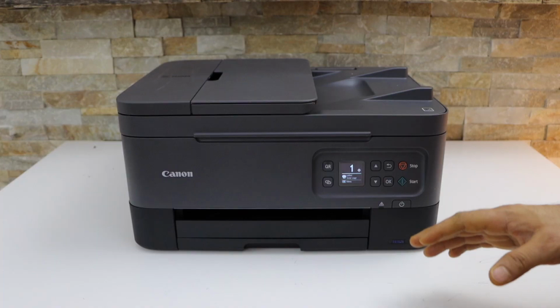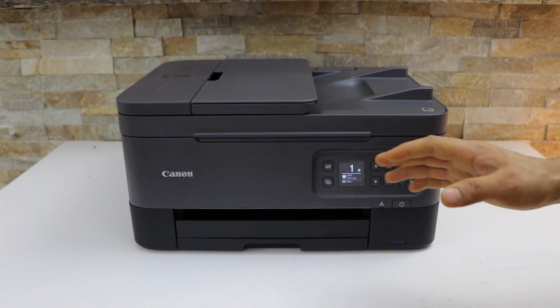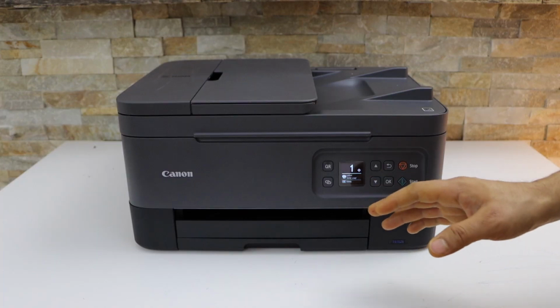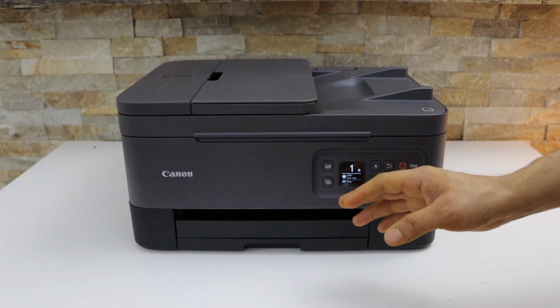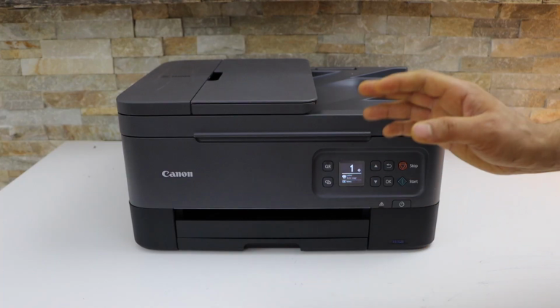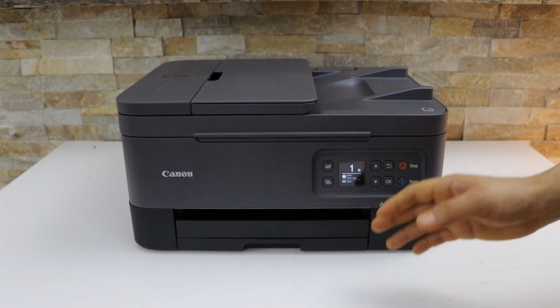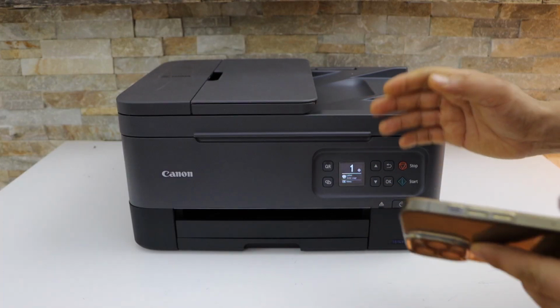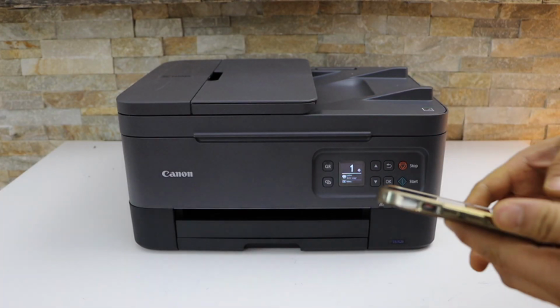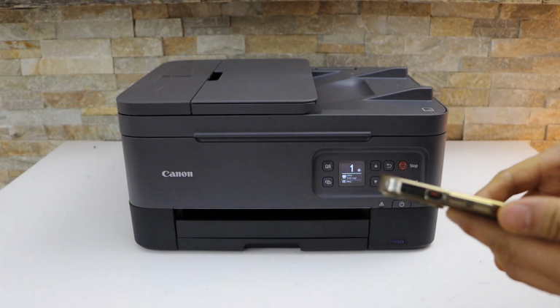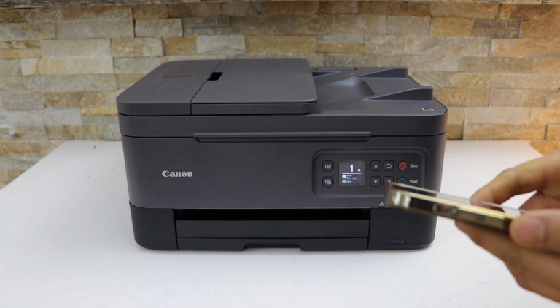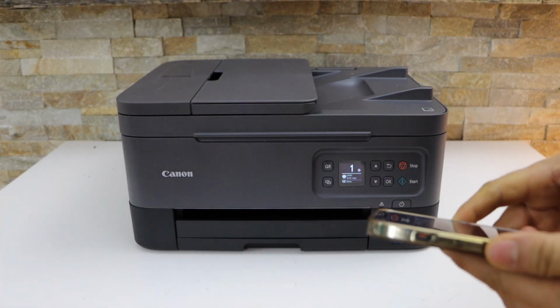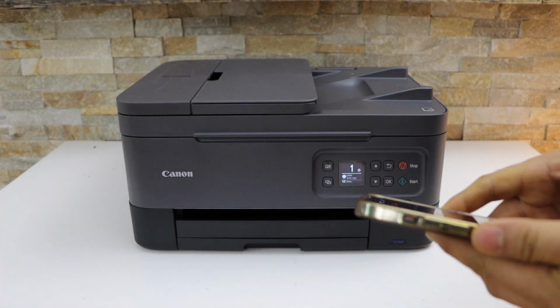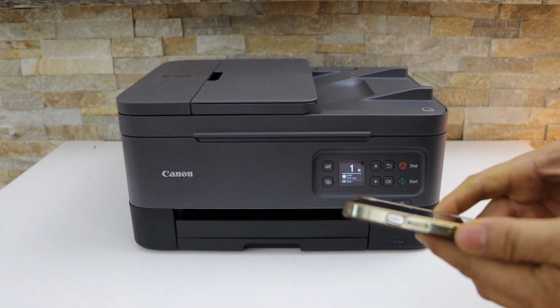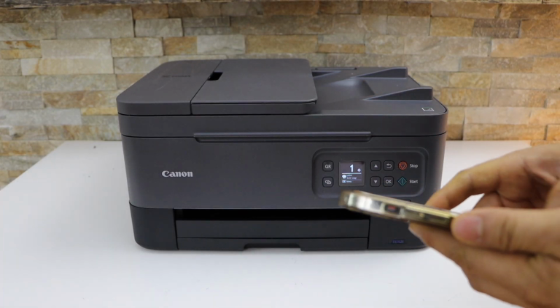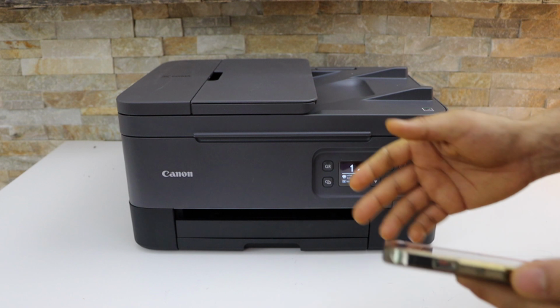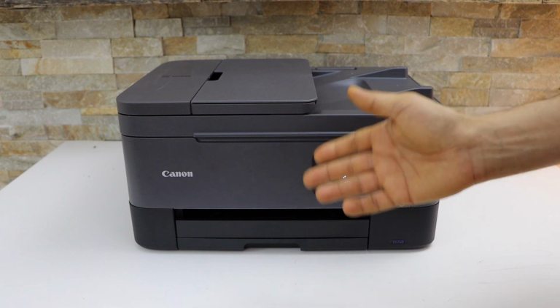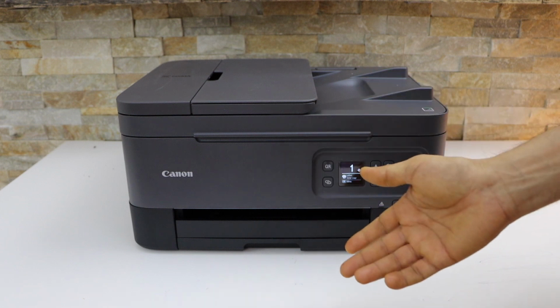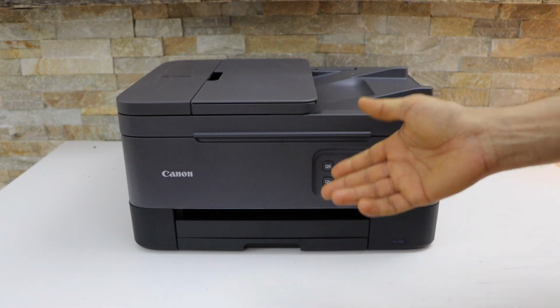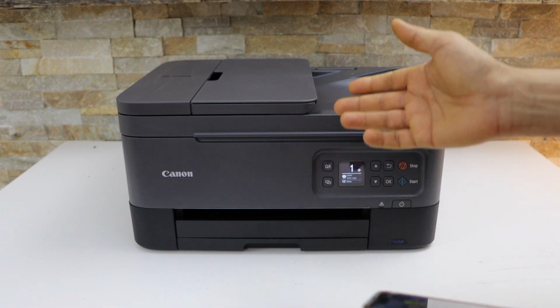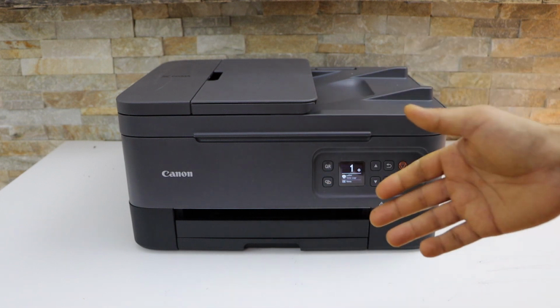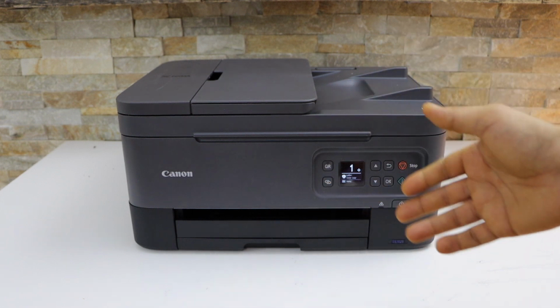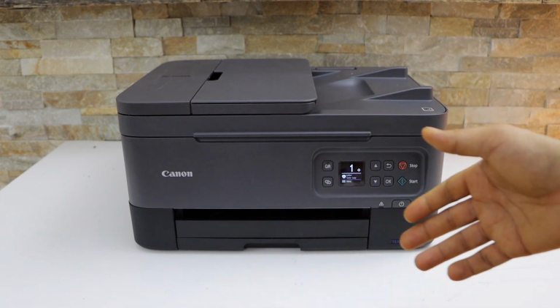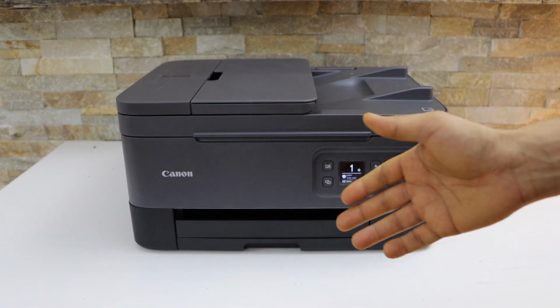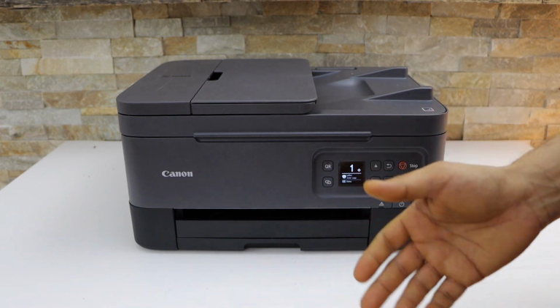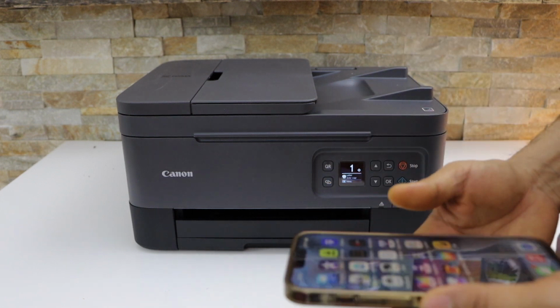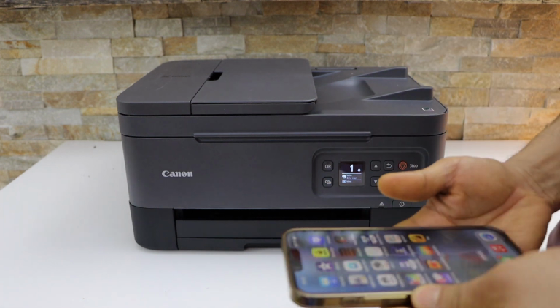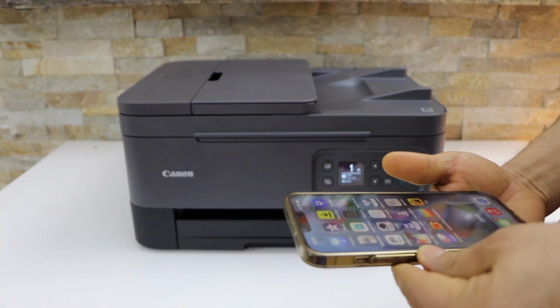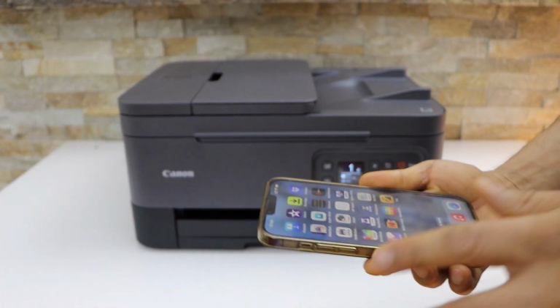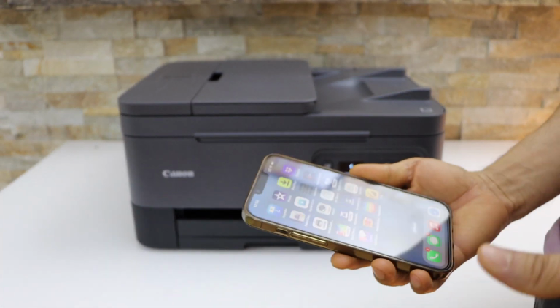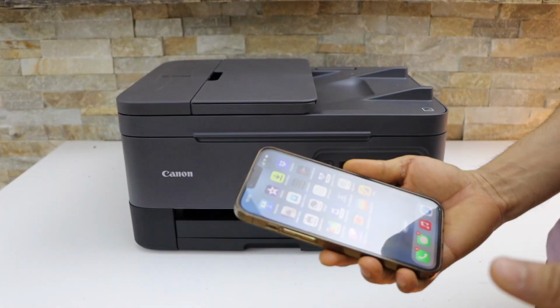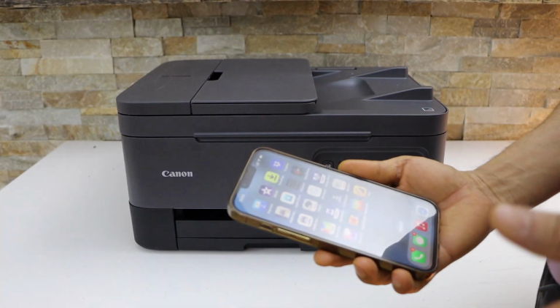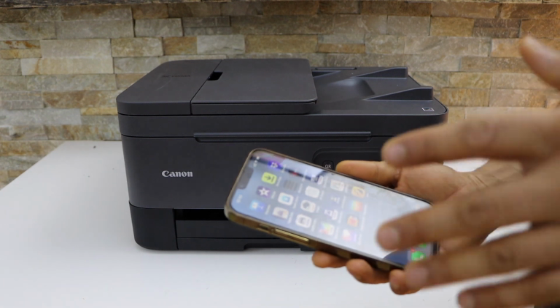The first thing is to make sure your printer is connected with the device. You can use Wi-Fi setup or Wi-Fi Direct setup for that.